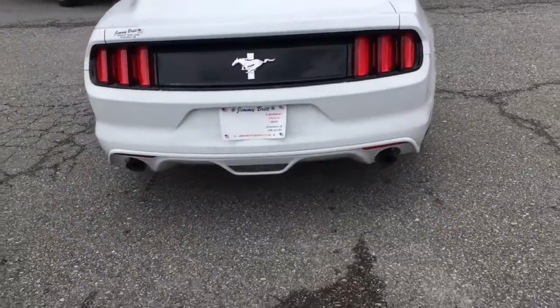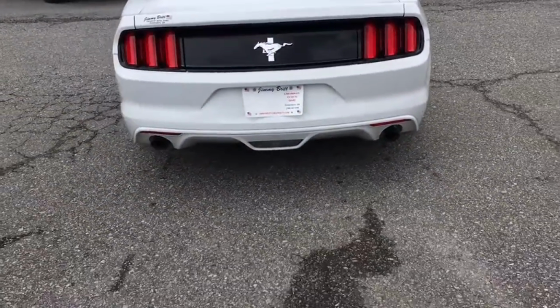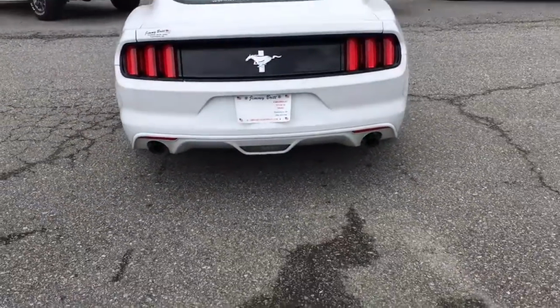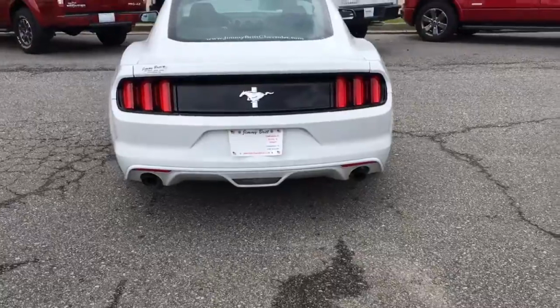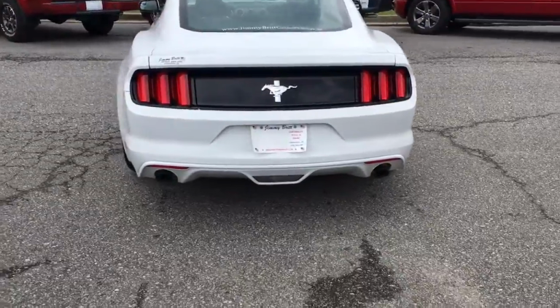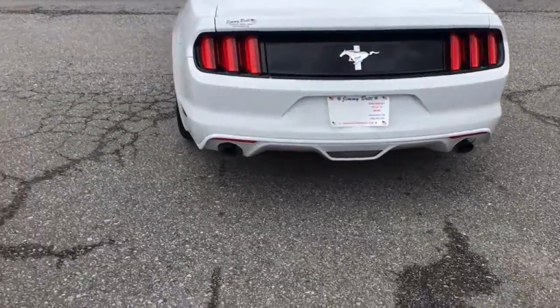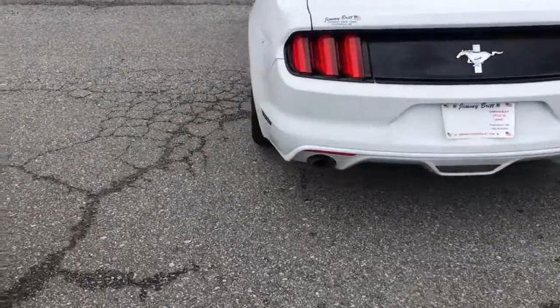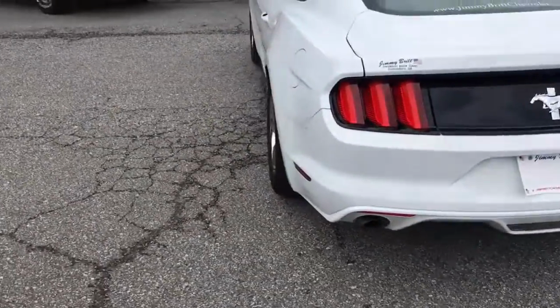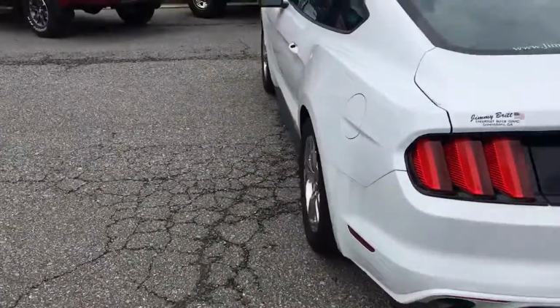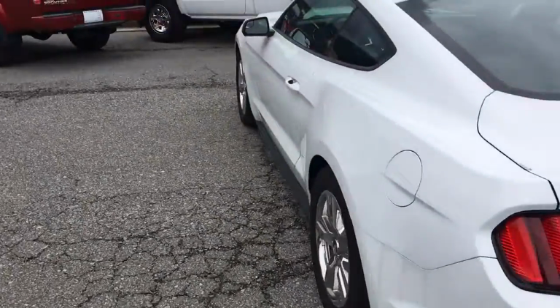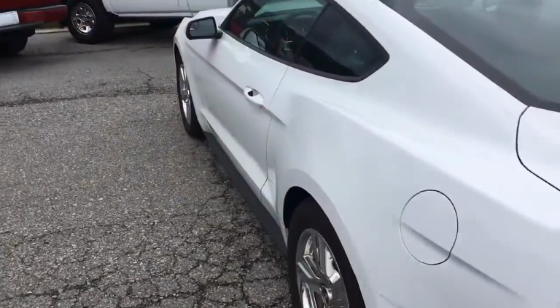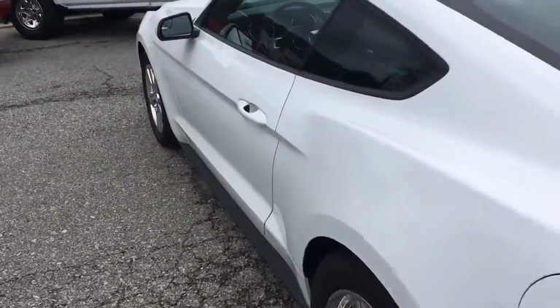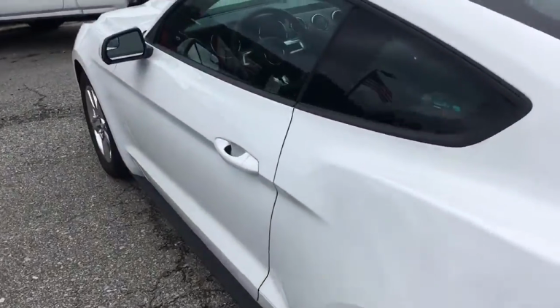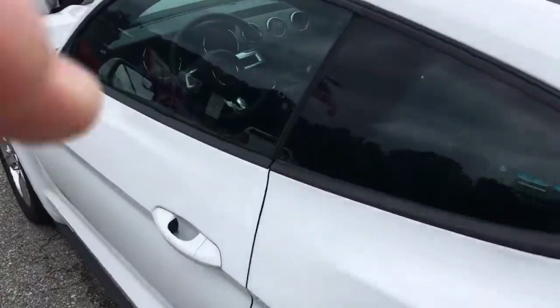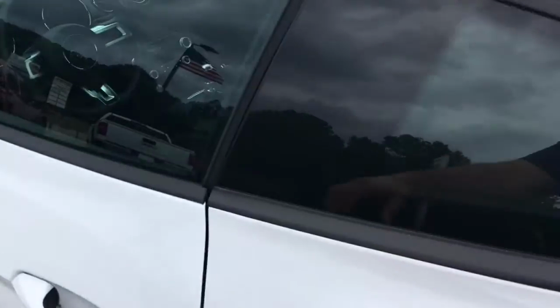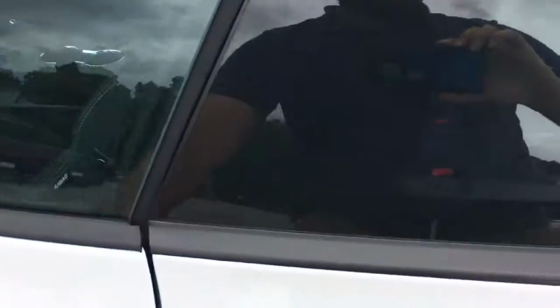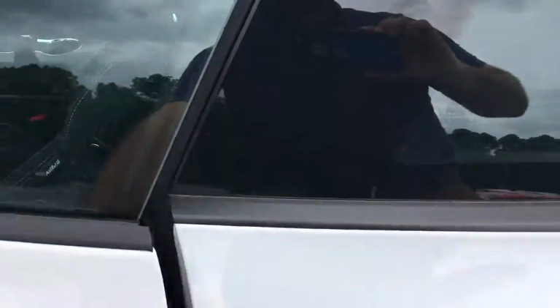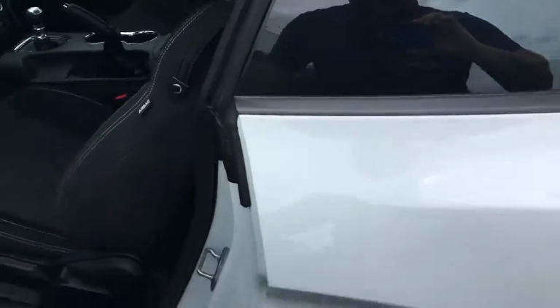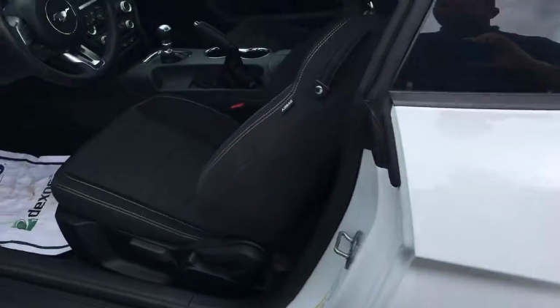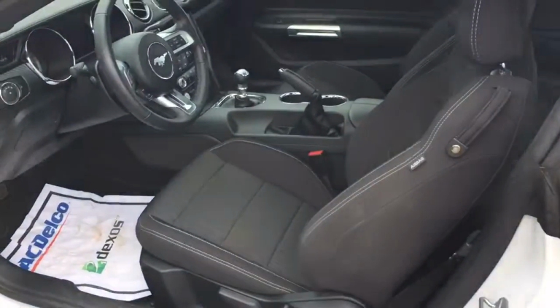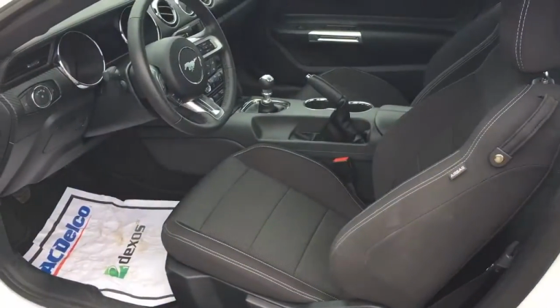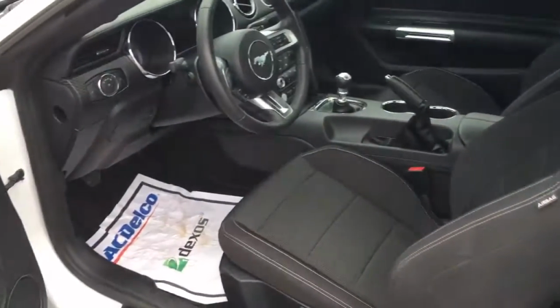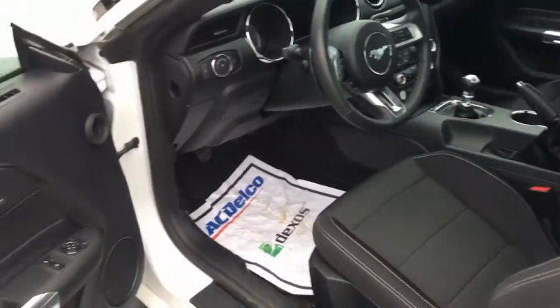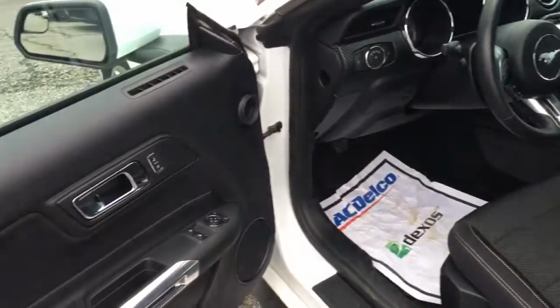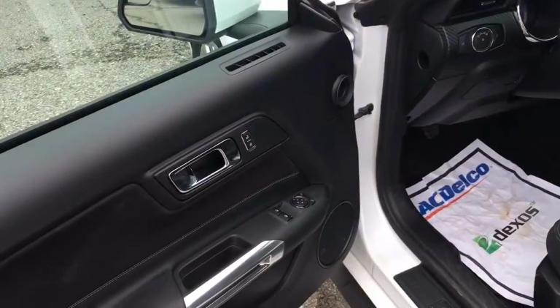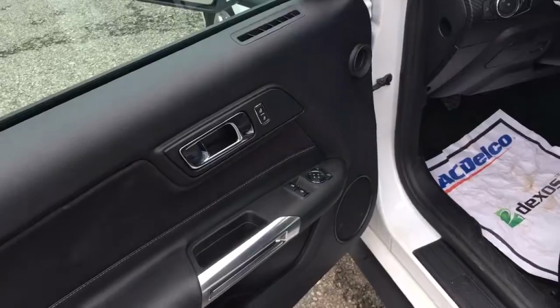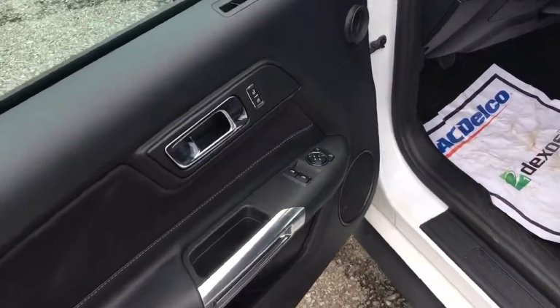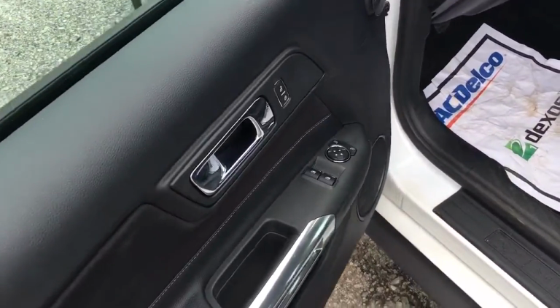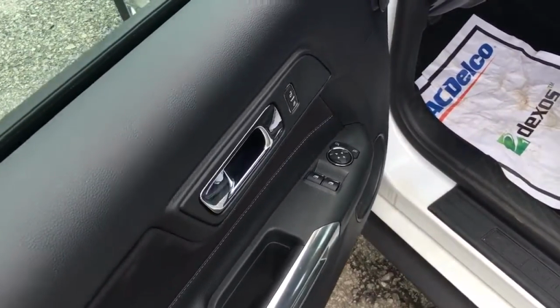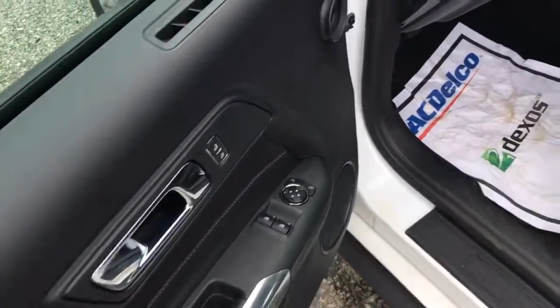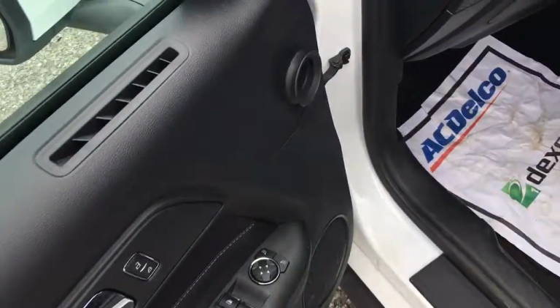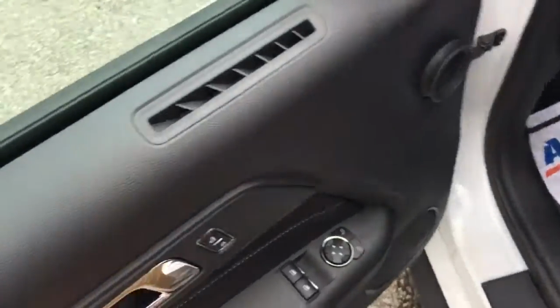Dual exhaust. Black interior with the cloth — it's a premium cloth though. Power windows, power locks, and your power mirror.